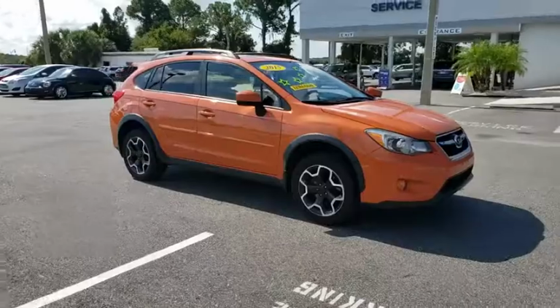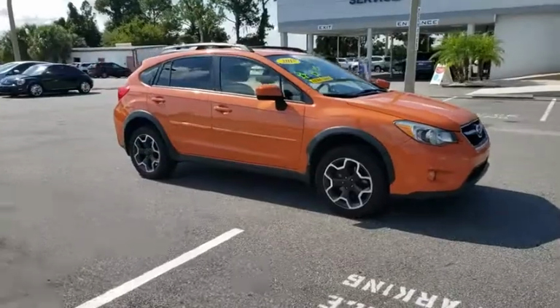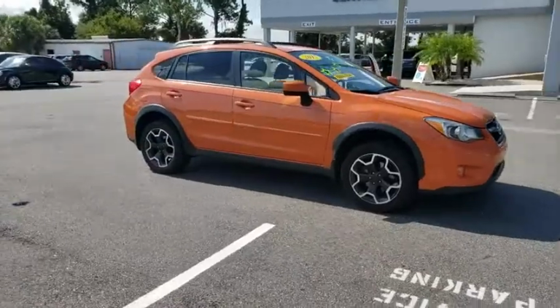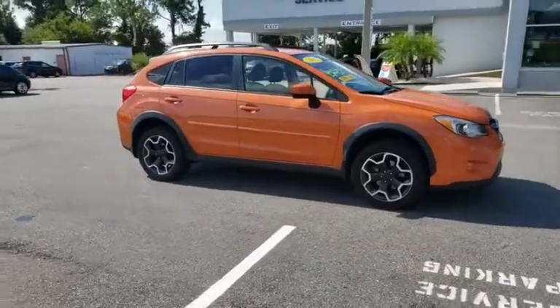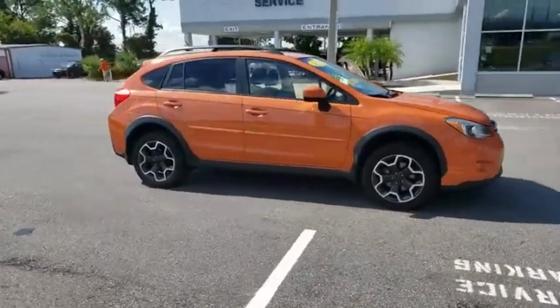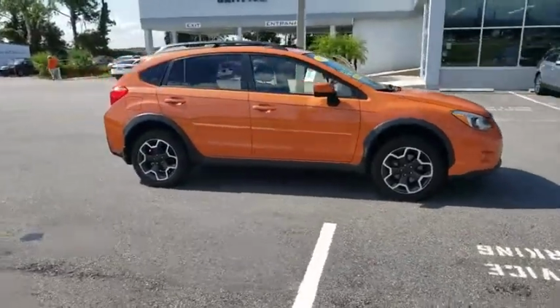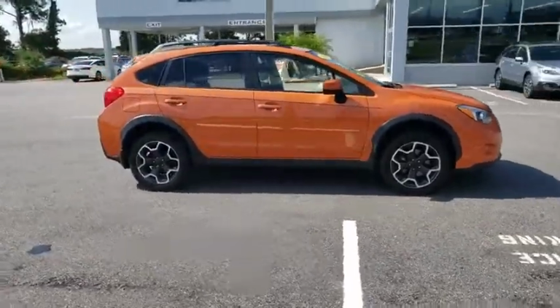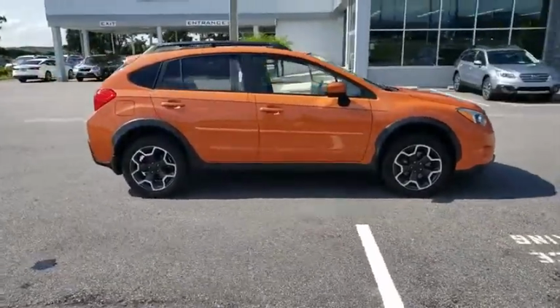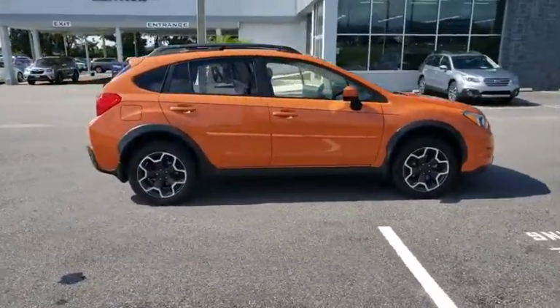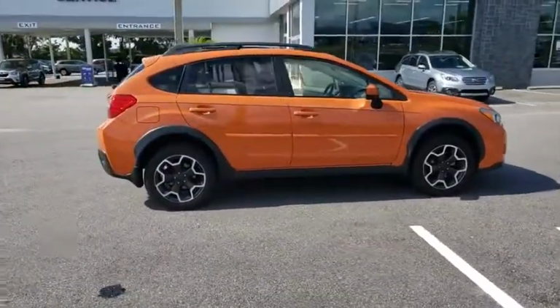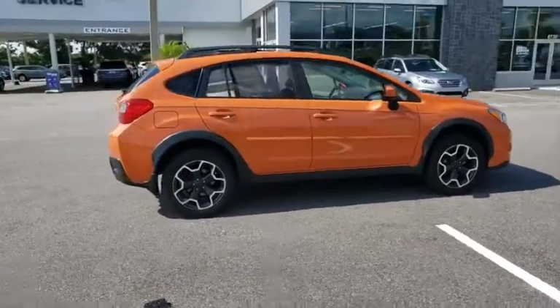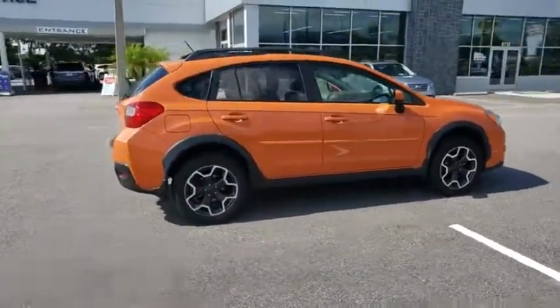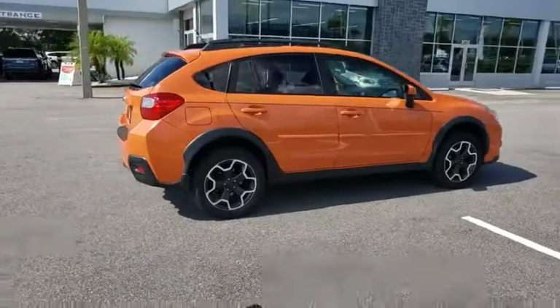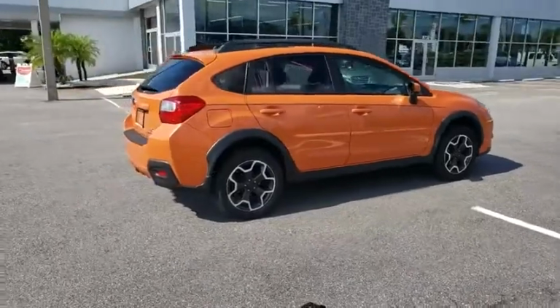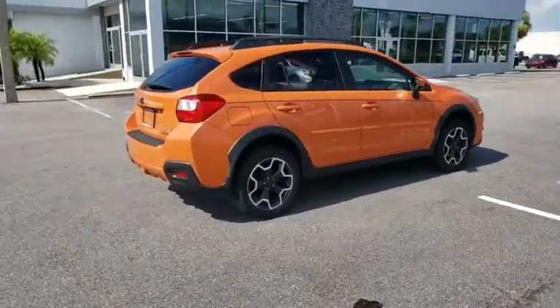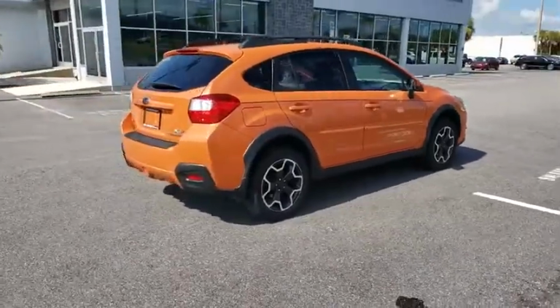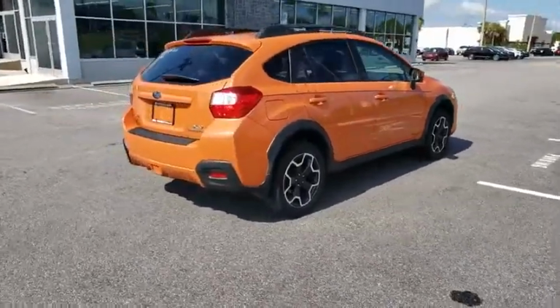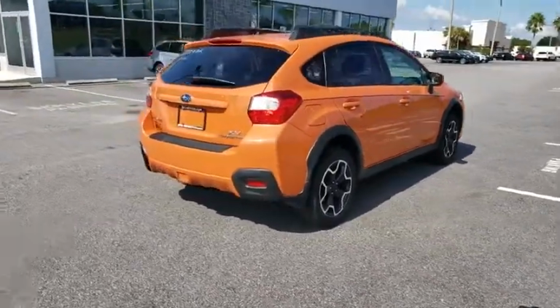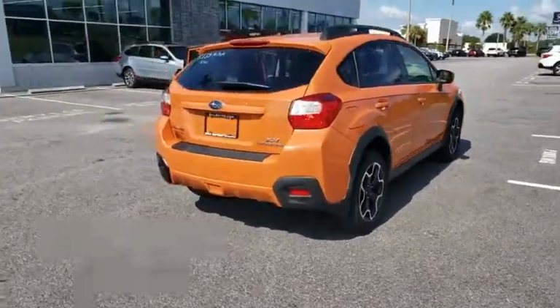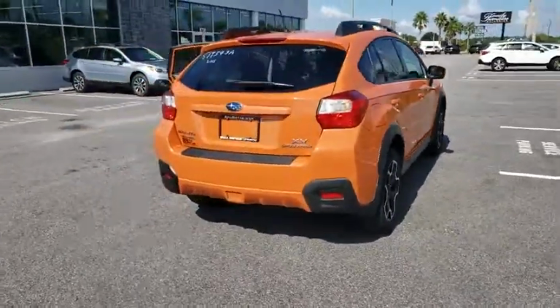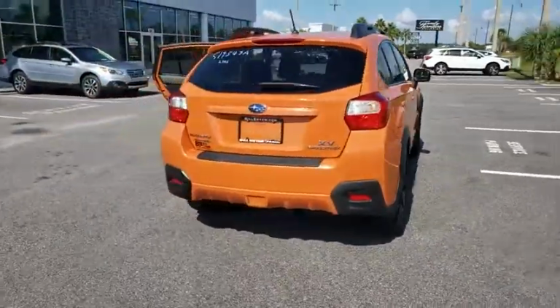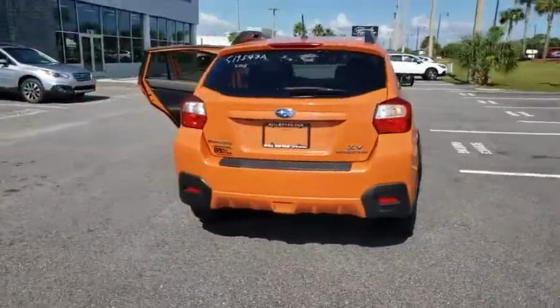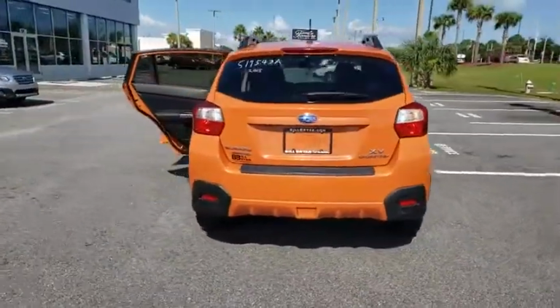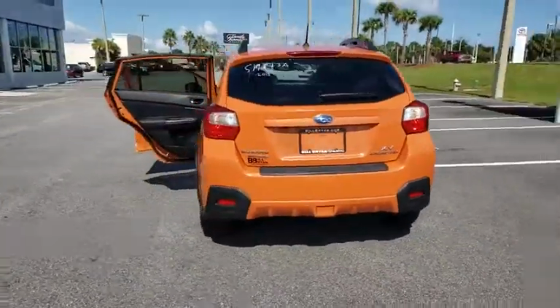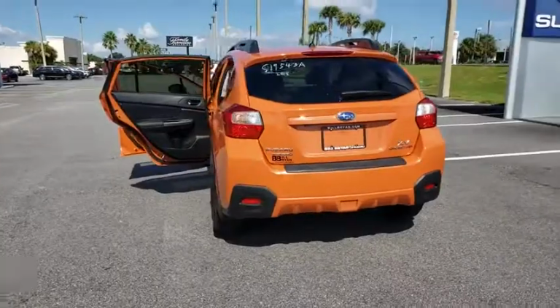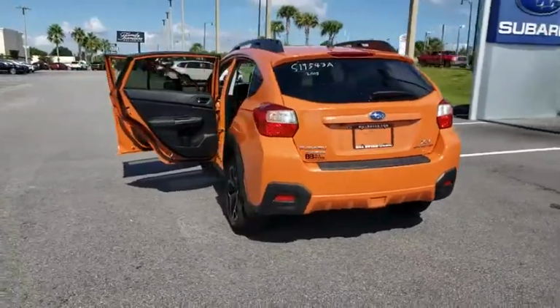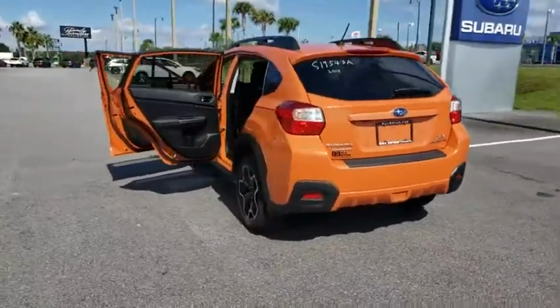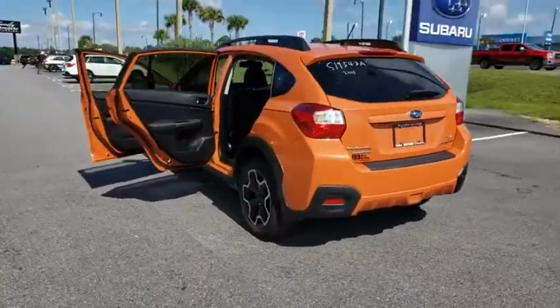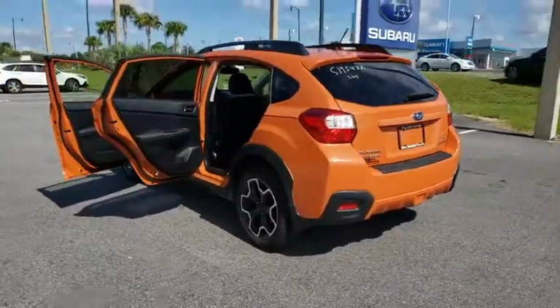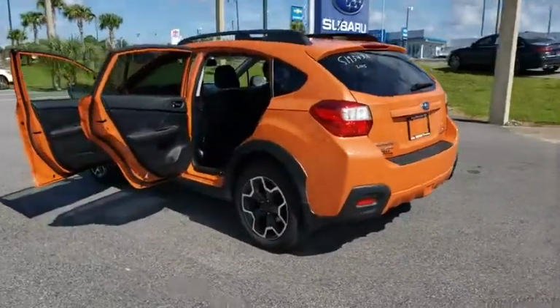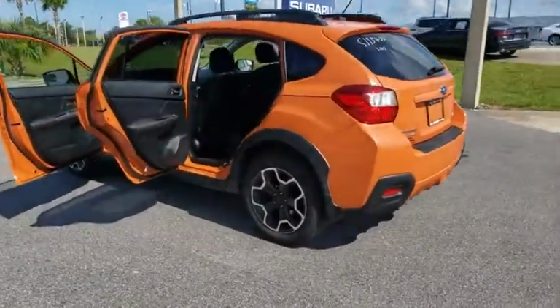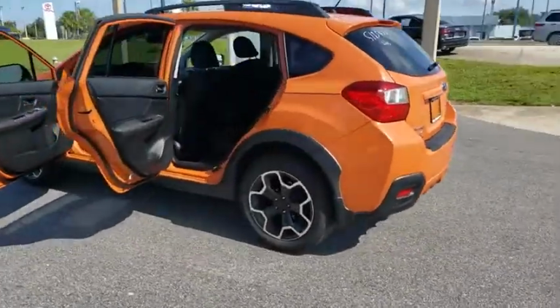Stop by and take a look at the 2015 Subaru XV Crosstrek. This all-new four-door crossover by Subaru fills that spot for a vehicle with true outdoor capabilities, which is comfortably home driving to soccer practice, too.